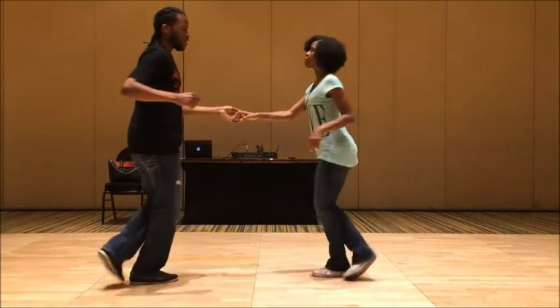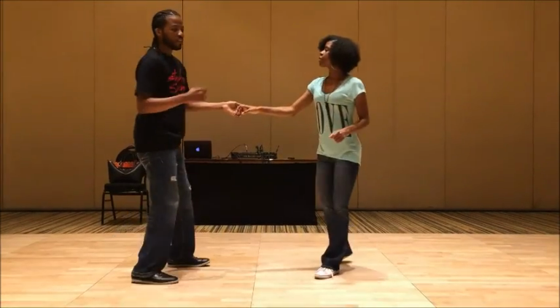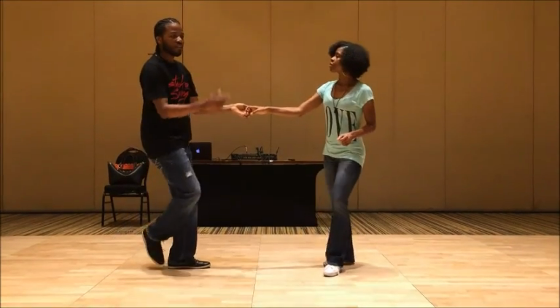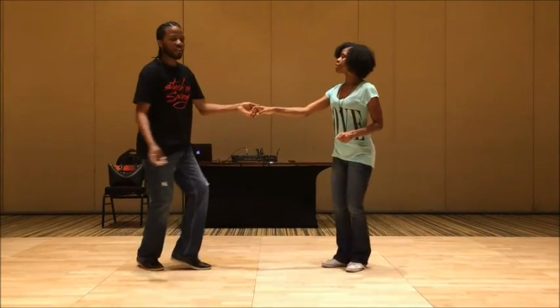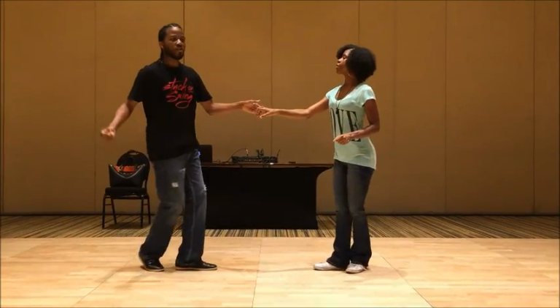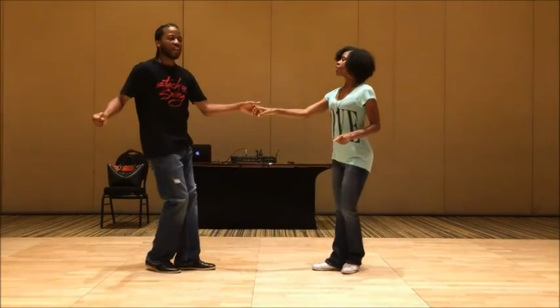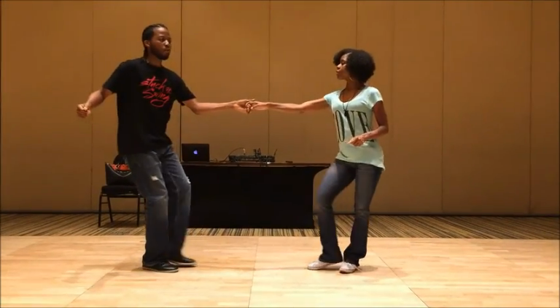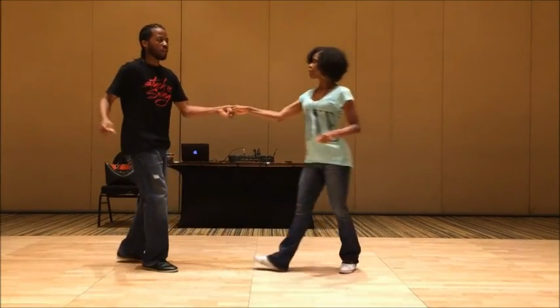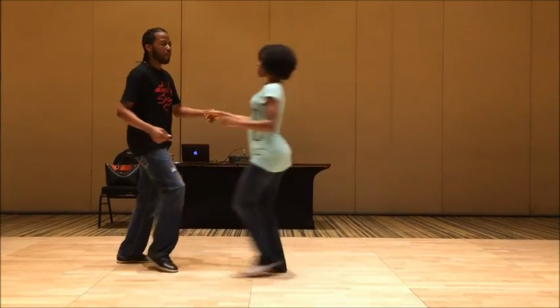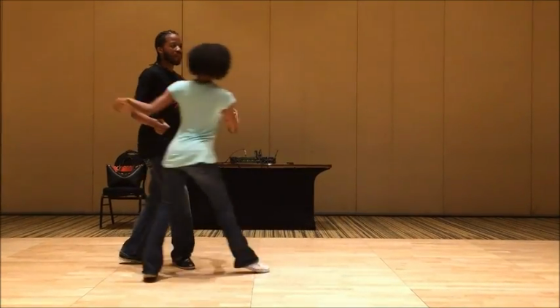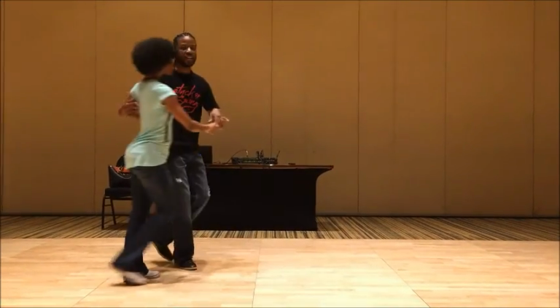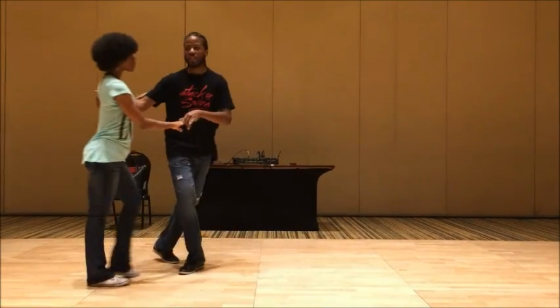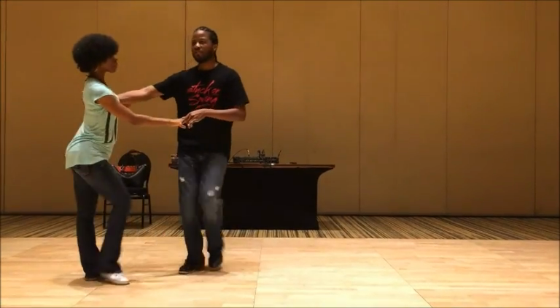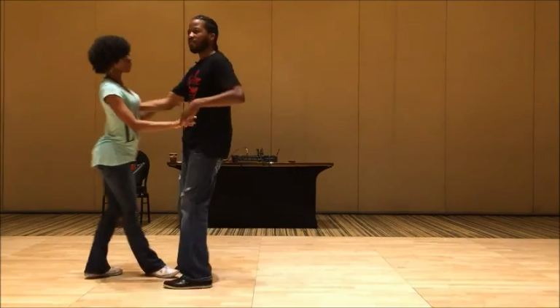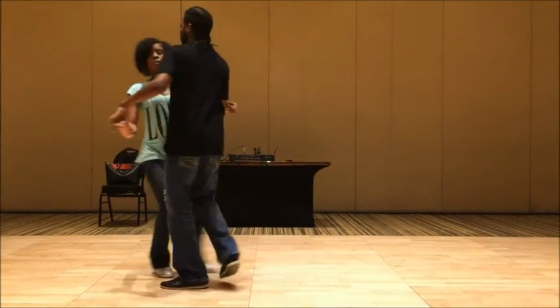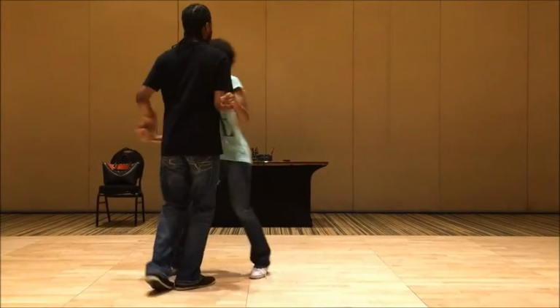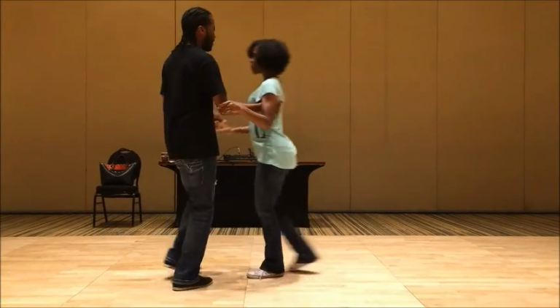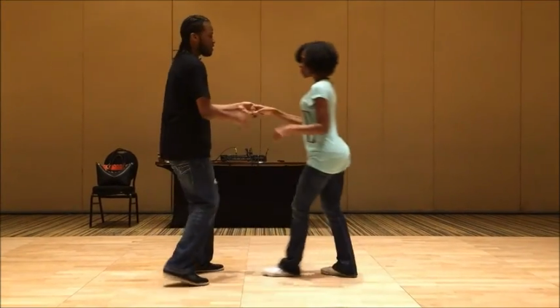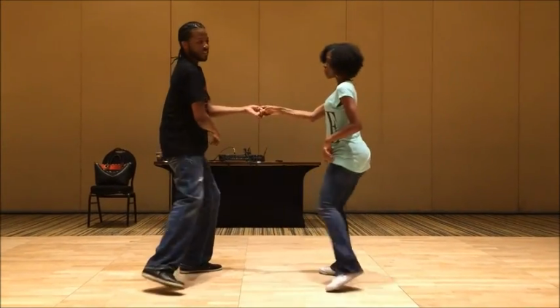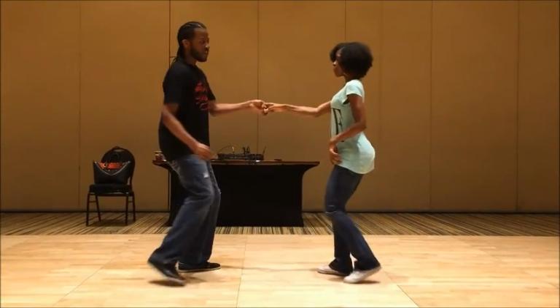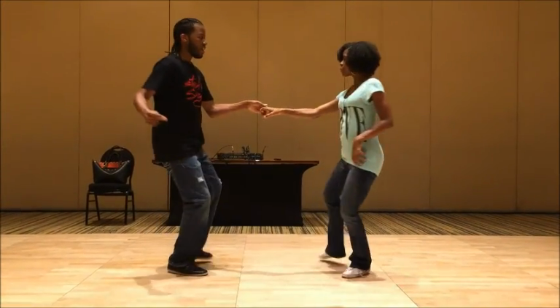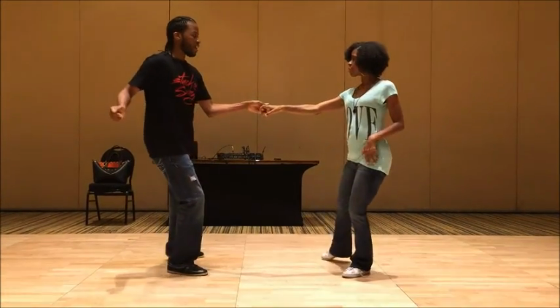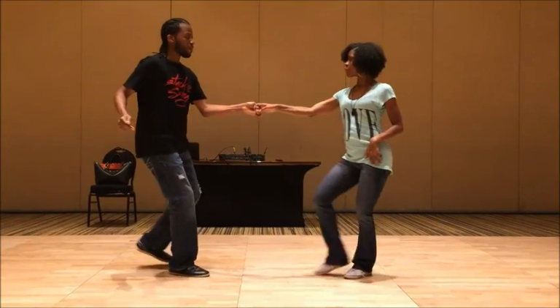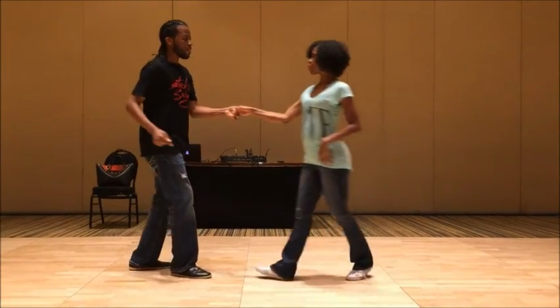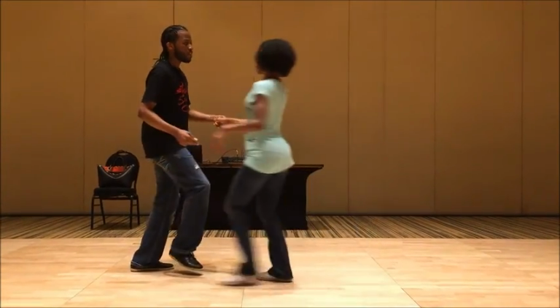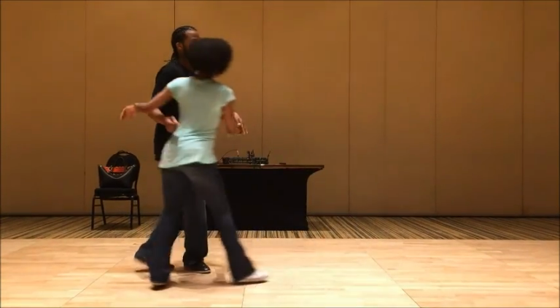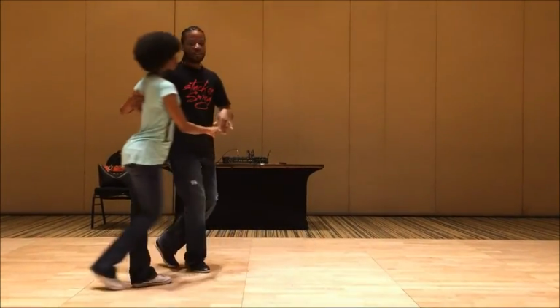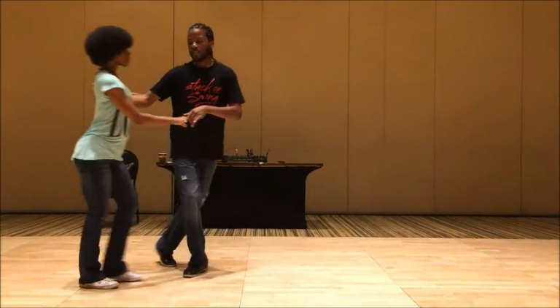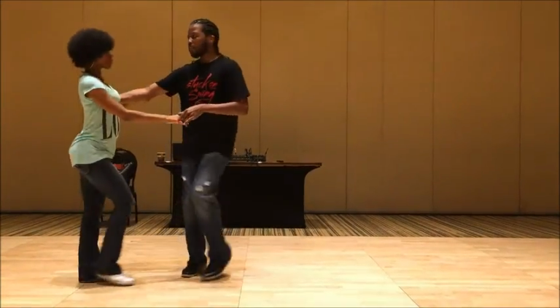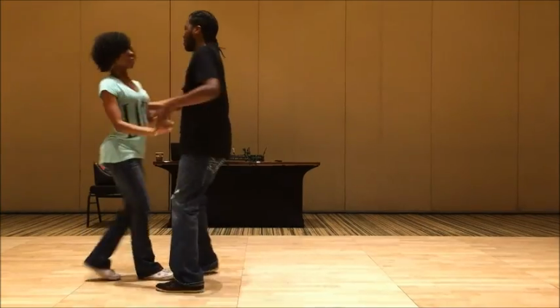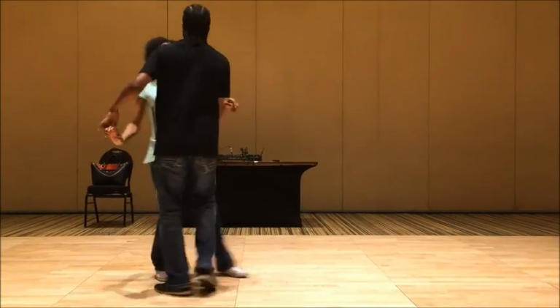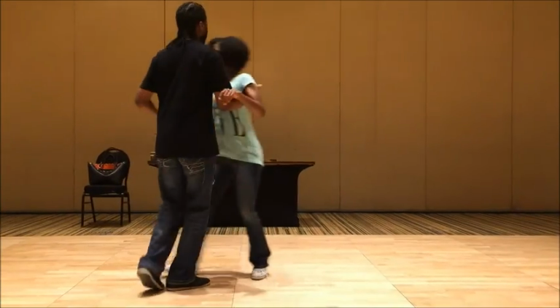We talked about if we turned that into an eight-count move. It will happen on what count, ladies and gentlemen? Seven and eight. You're really feeling fancy with it?